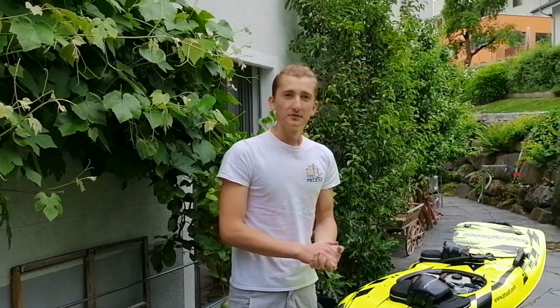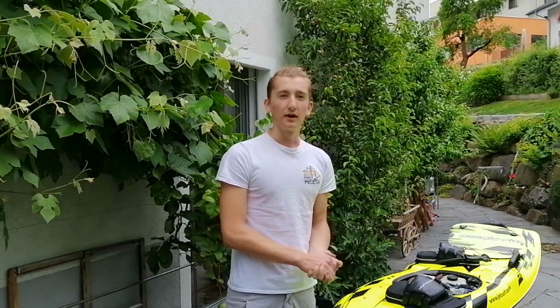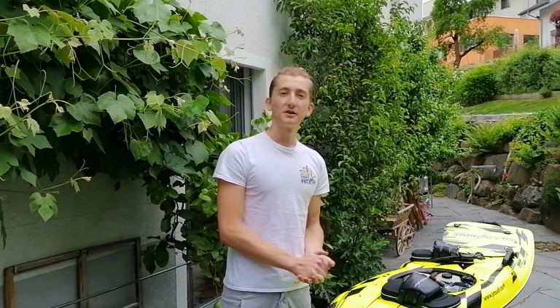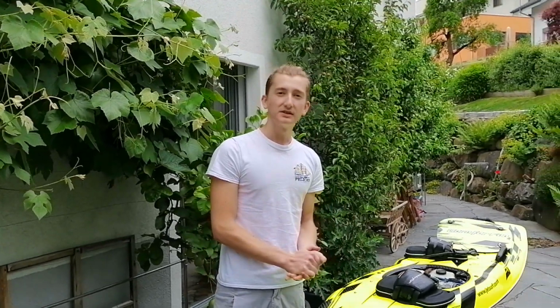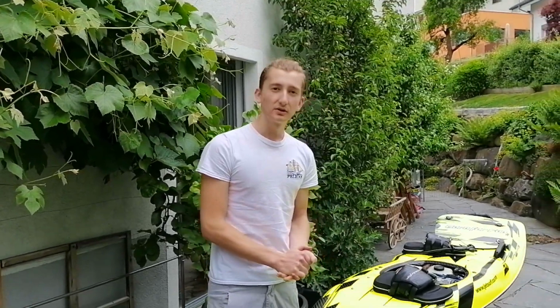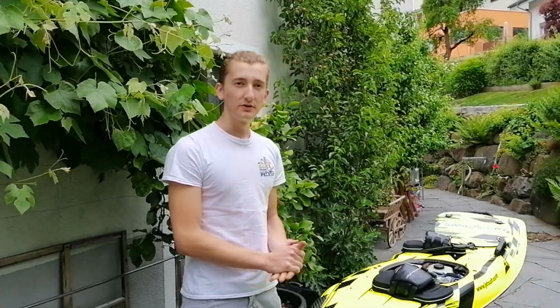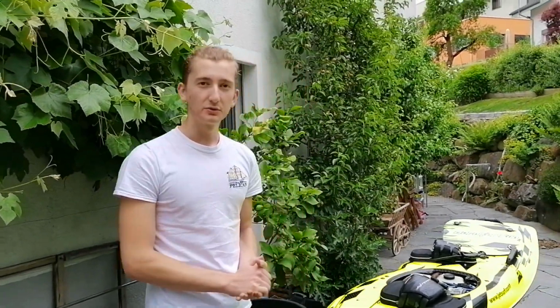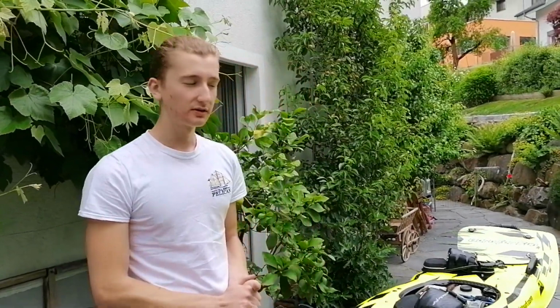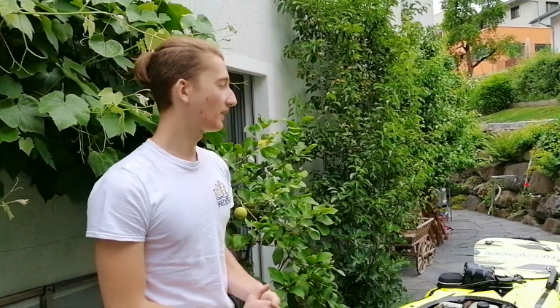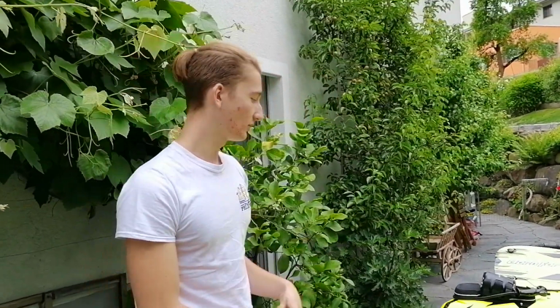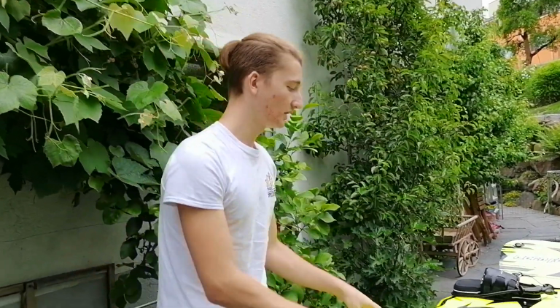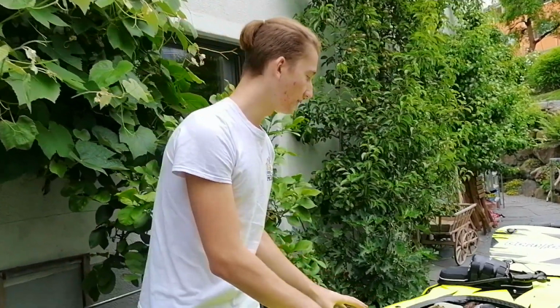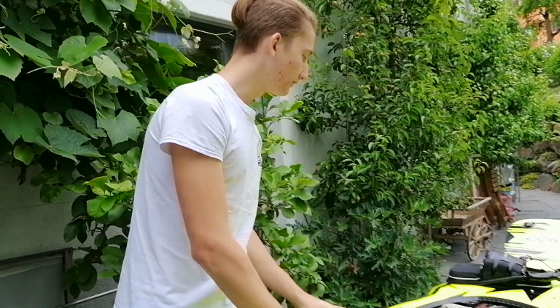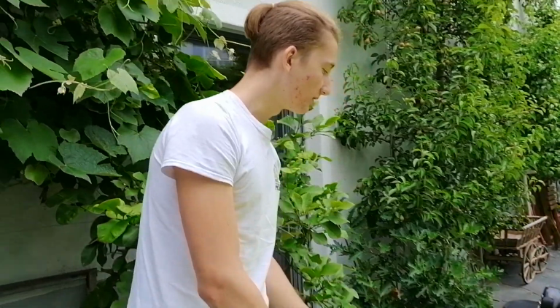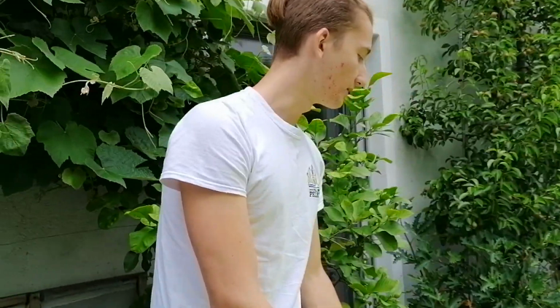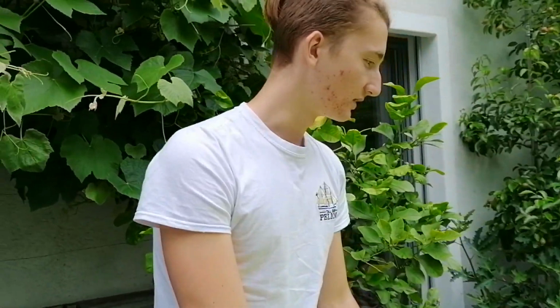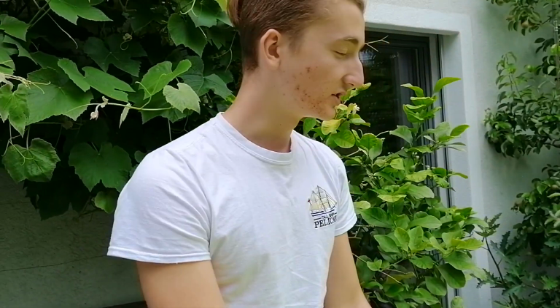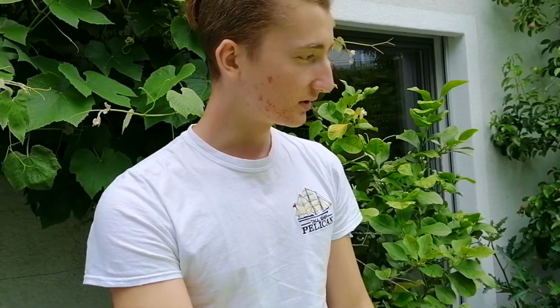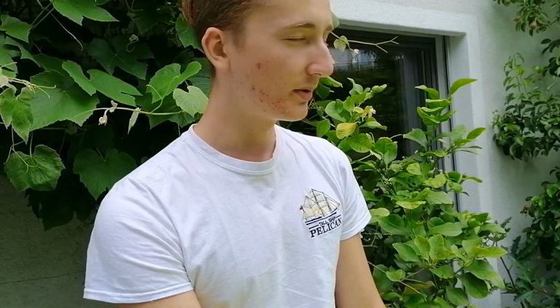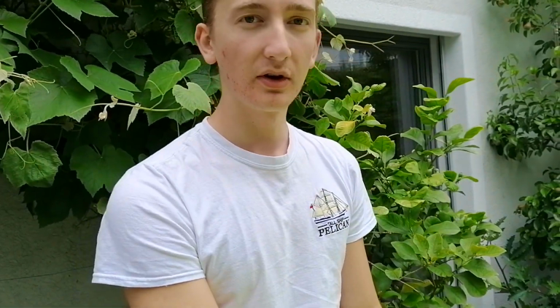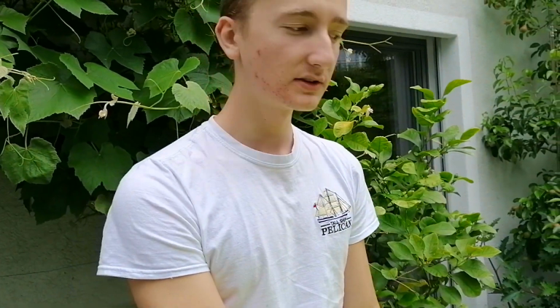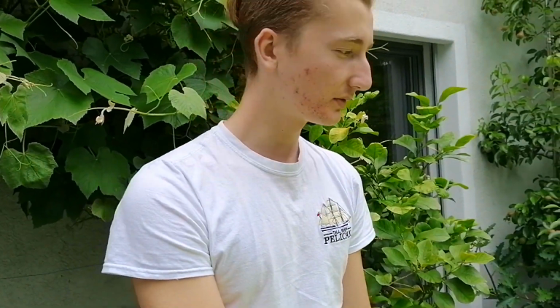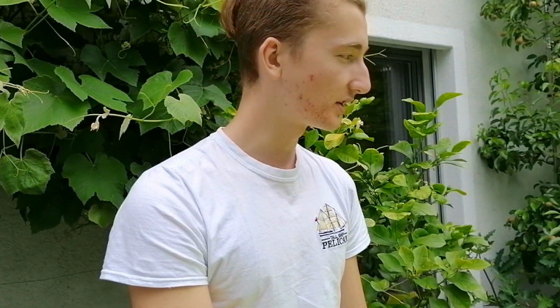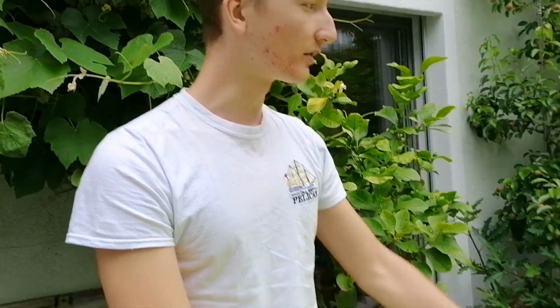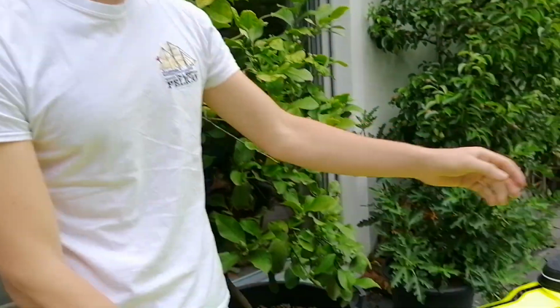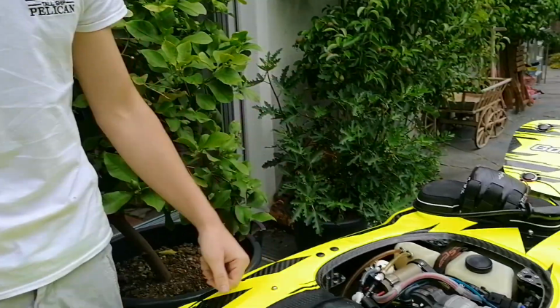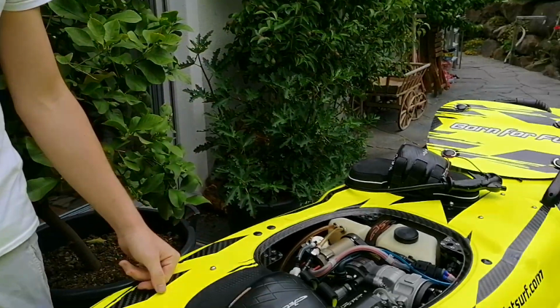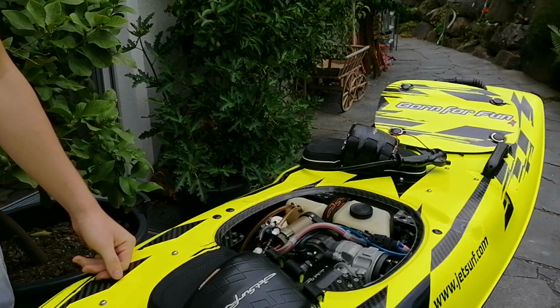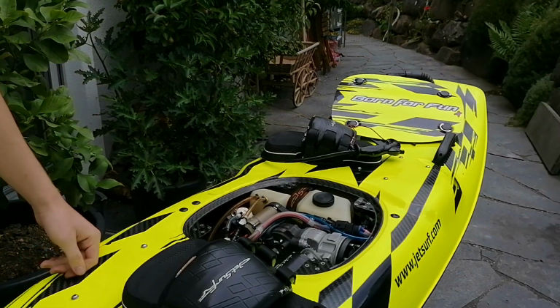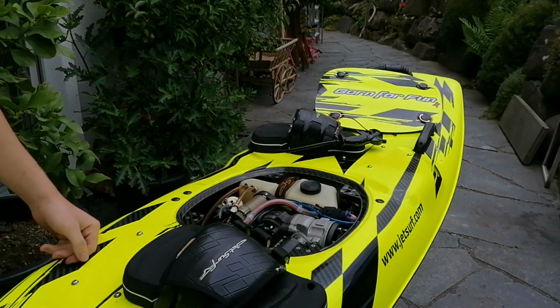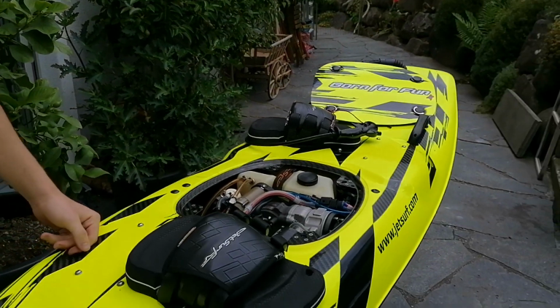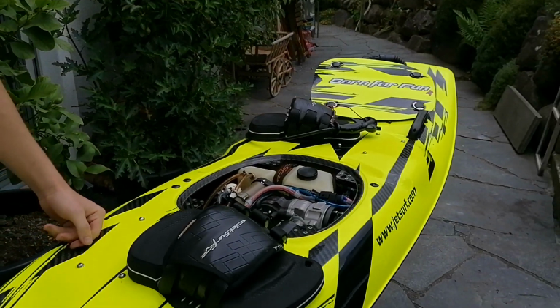Hey, what's up guys, welcome to our YouTube channel. Today we have another video about my Chatsurf GP100, which I bought from Ocean Rabbit — go check them out, really cool guys.